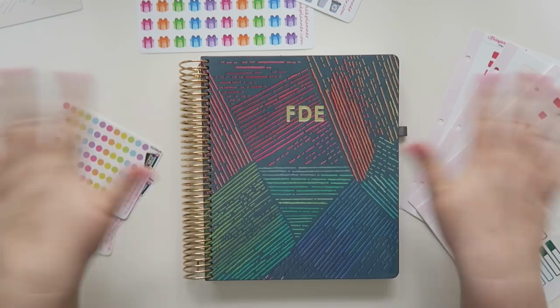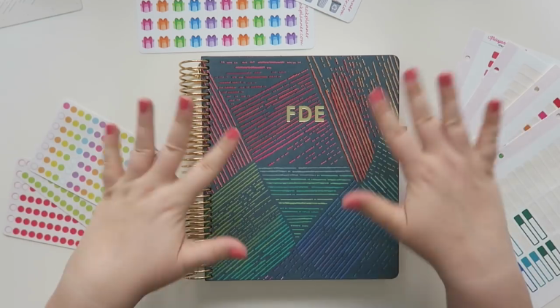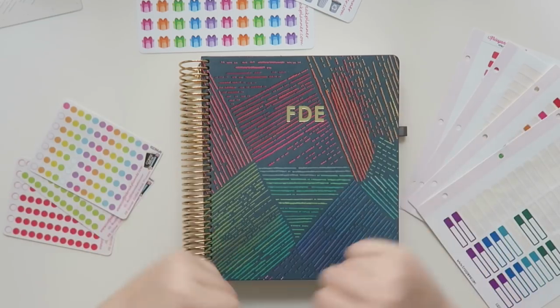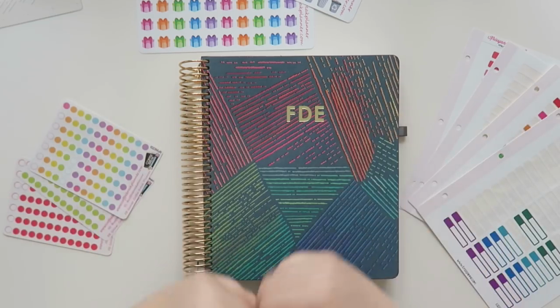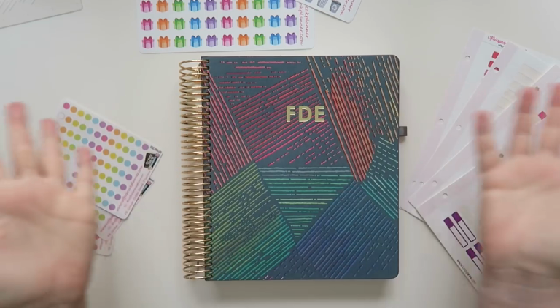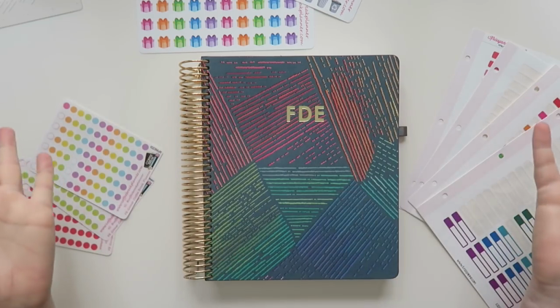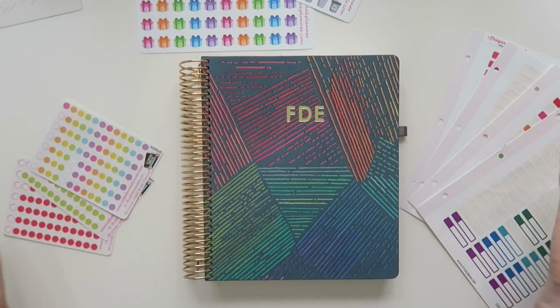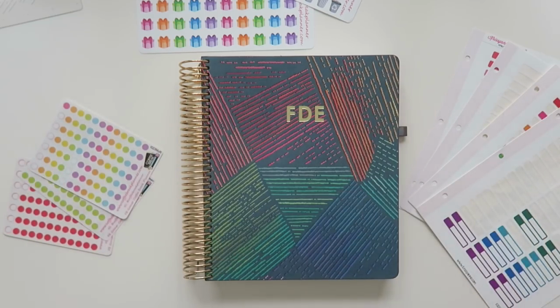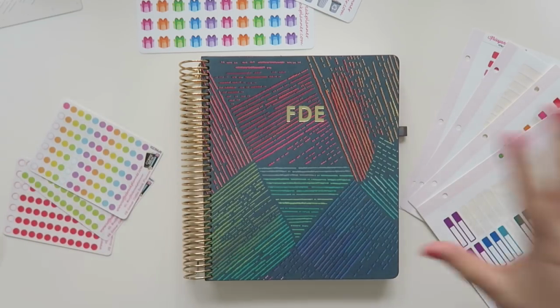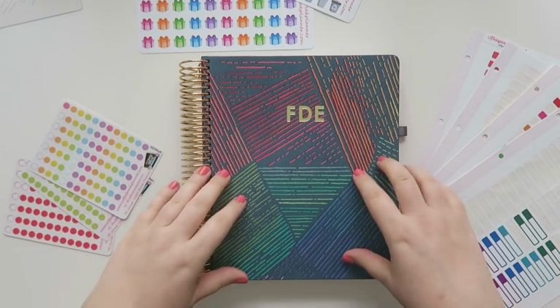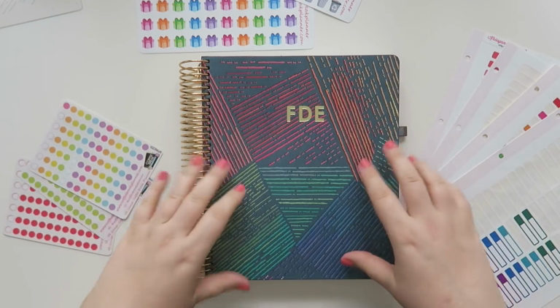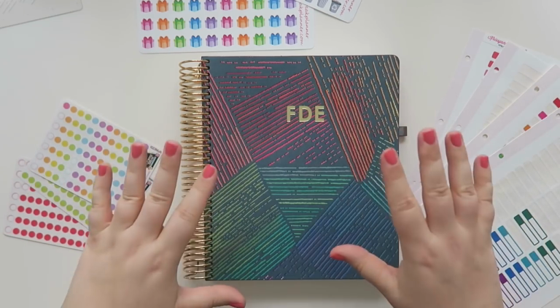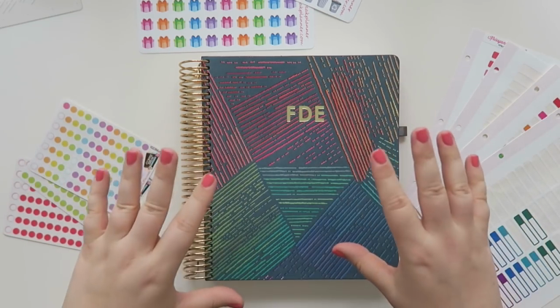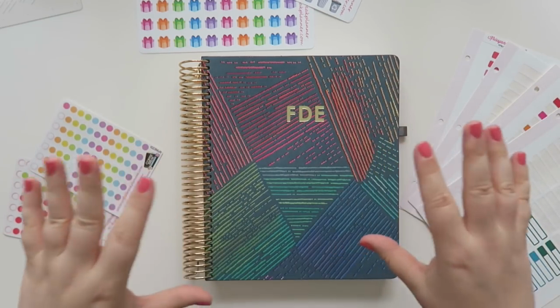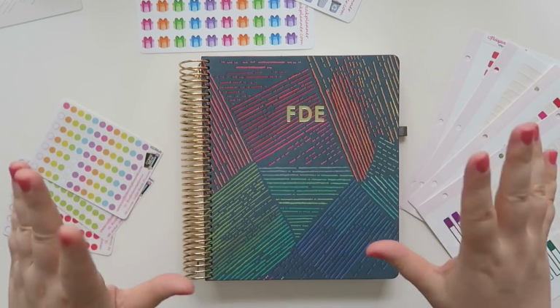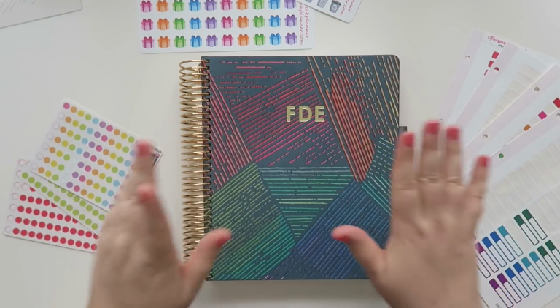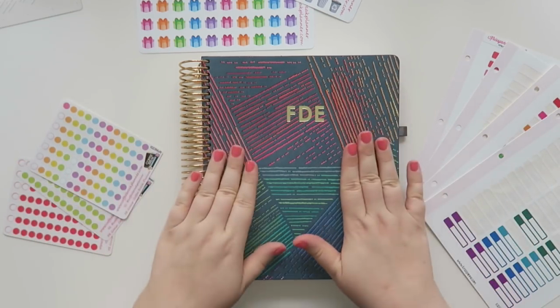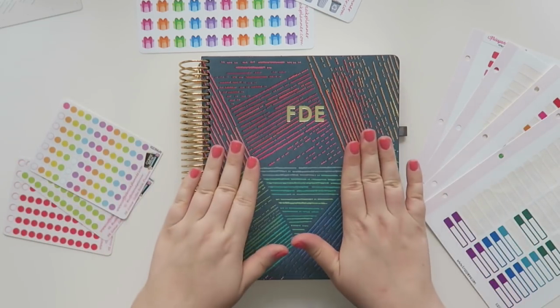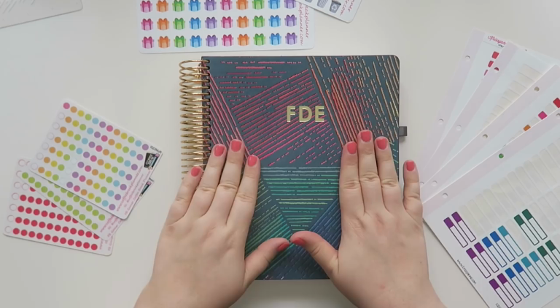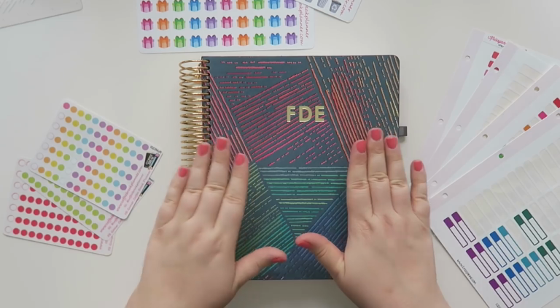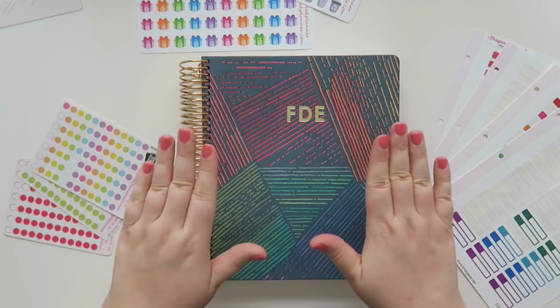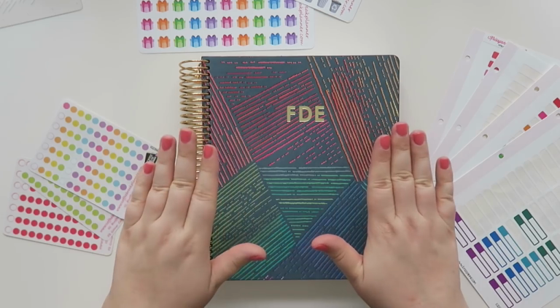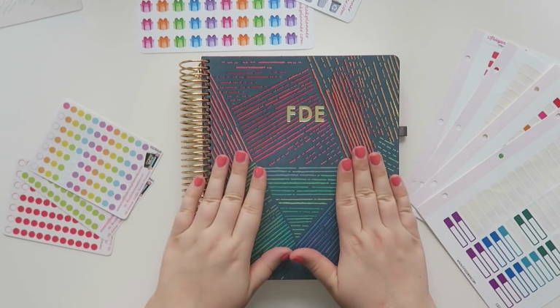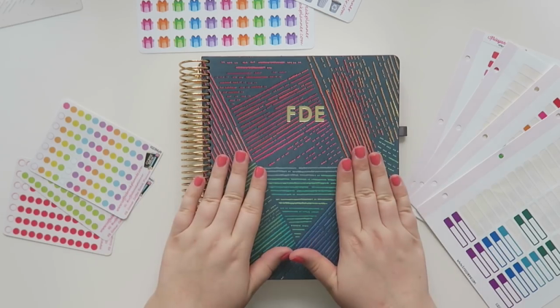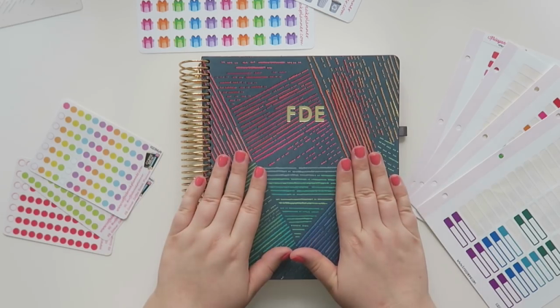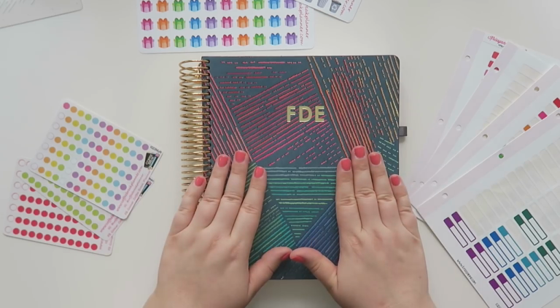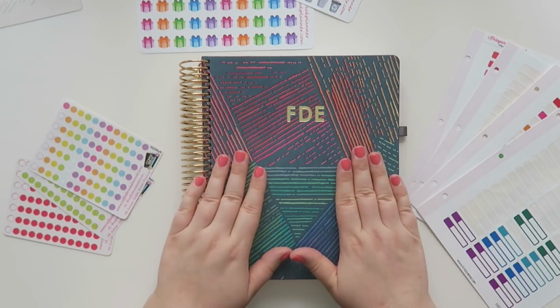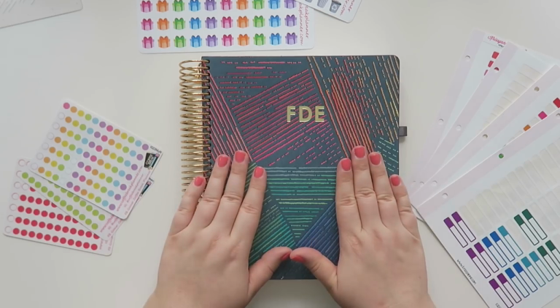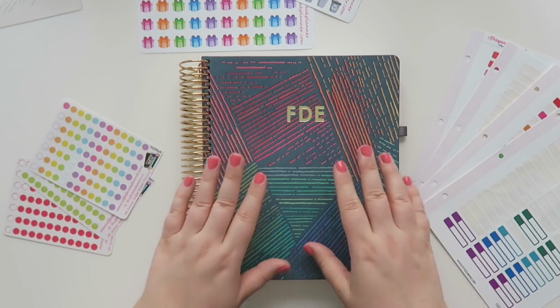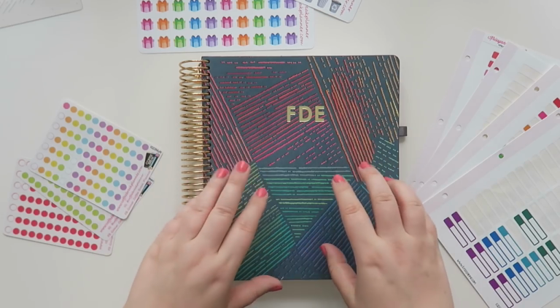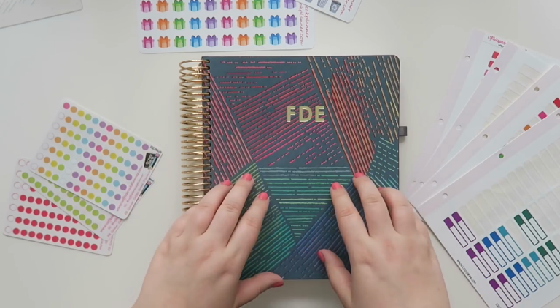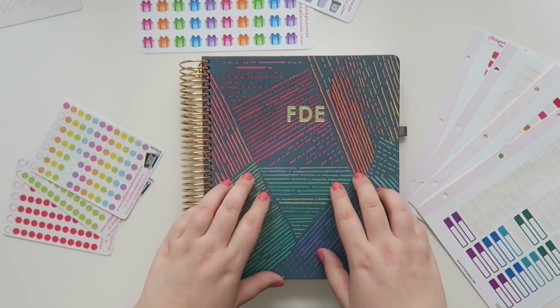Well hello friends and welcome back to my channel. Today we are going to be doing a move-in on my new Erin Condren life planner for 2019.